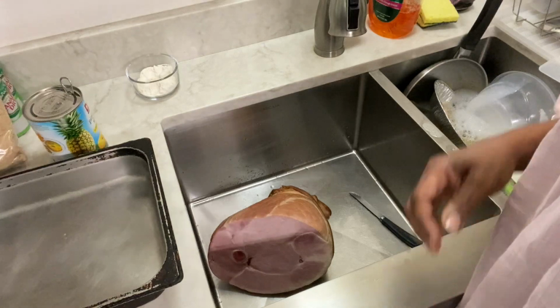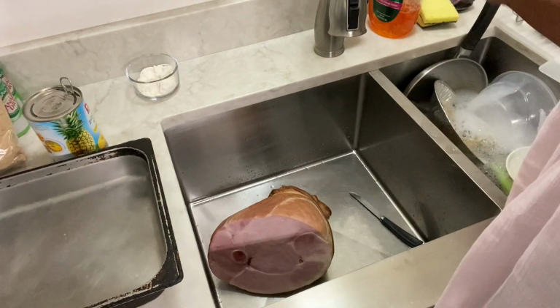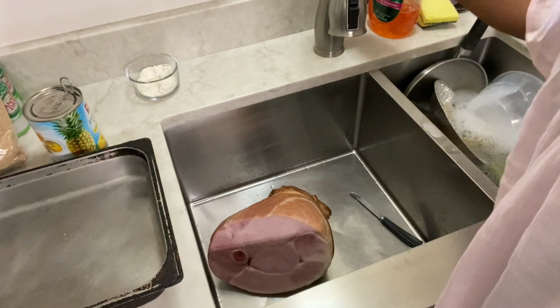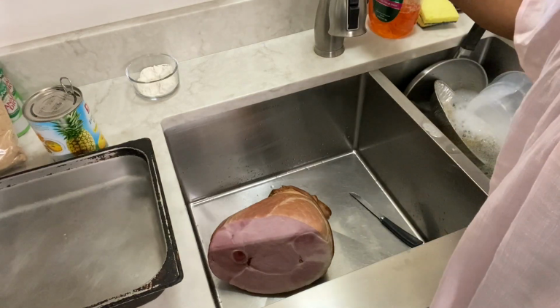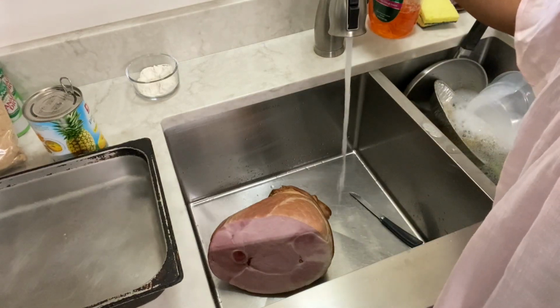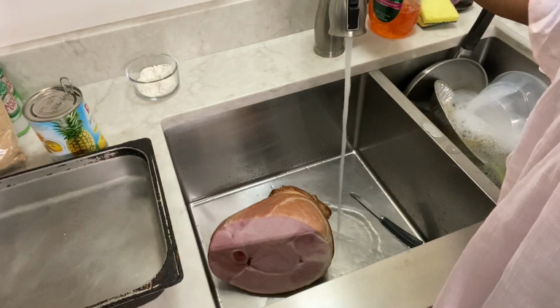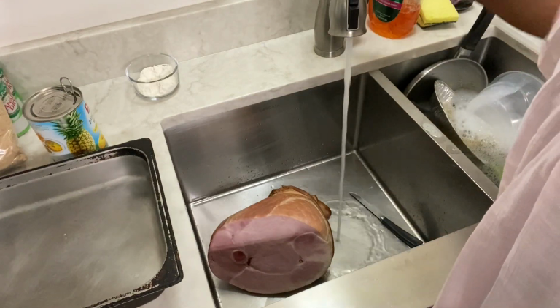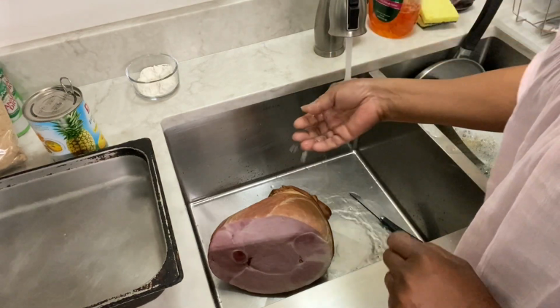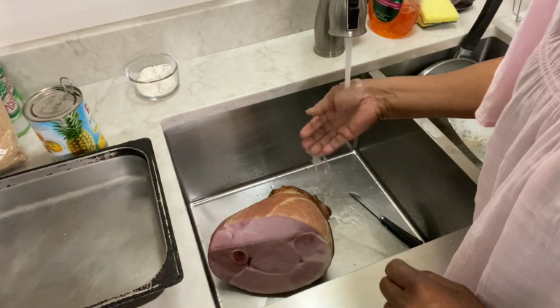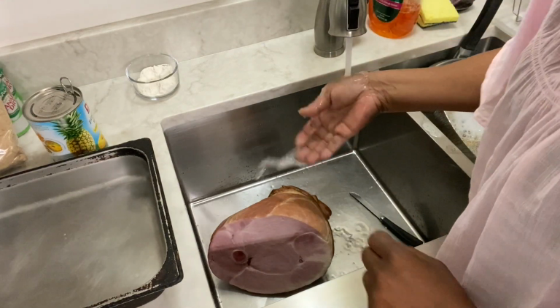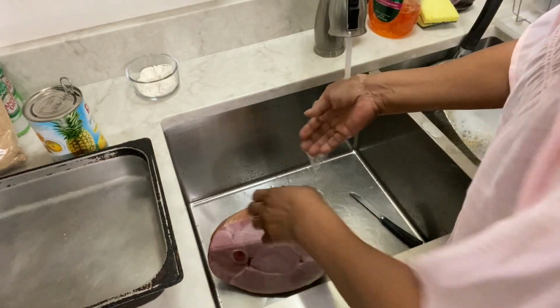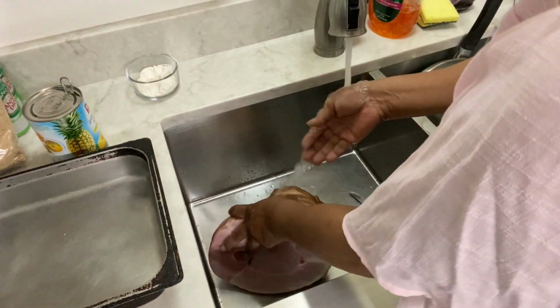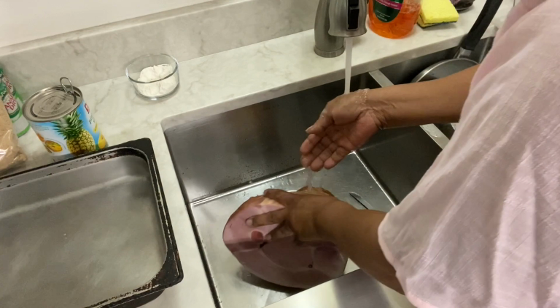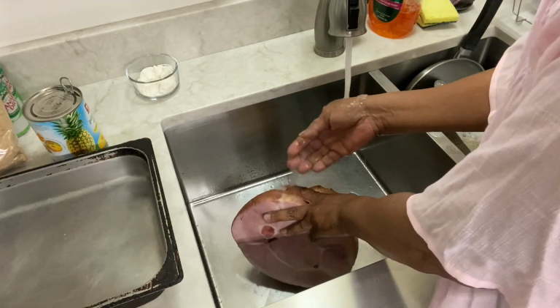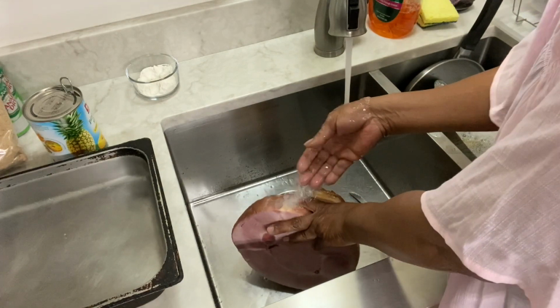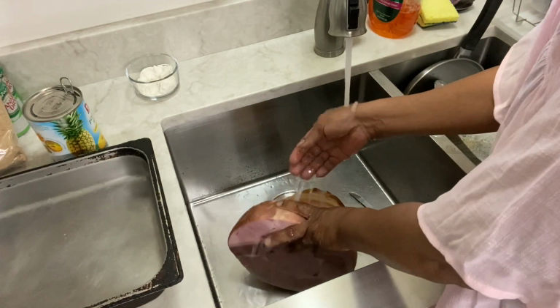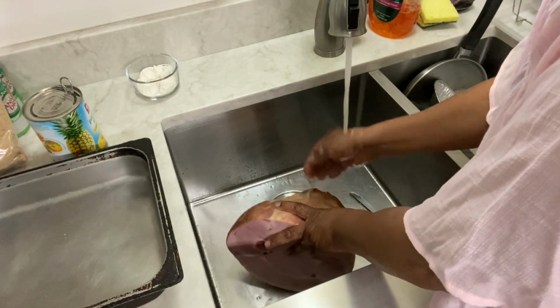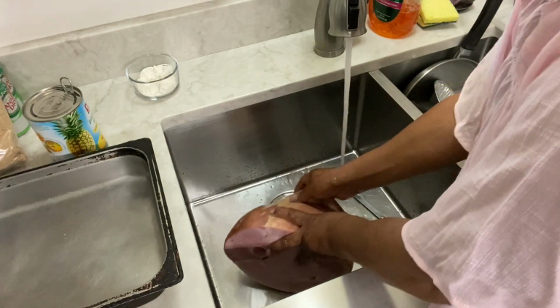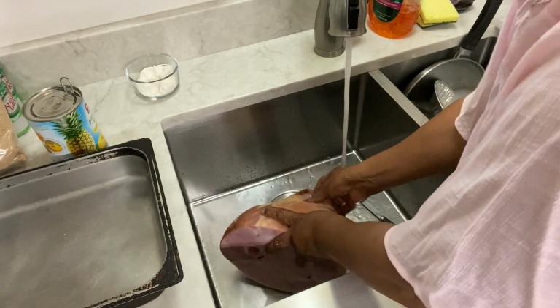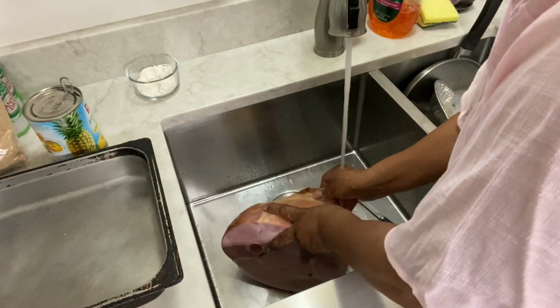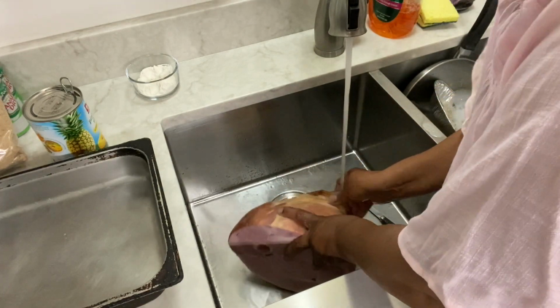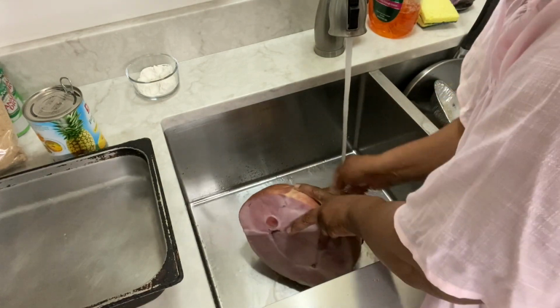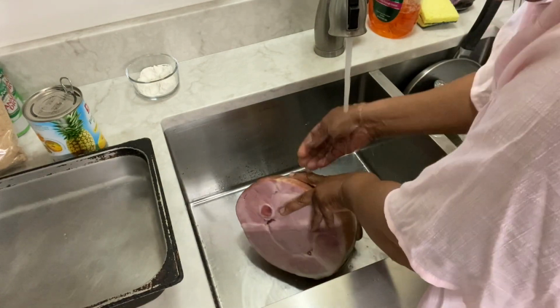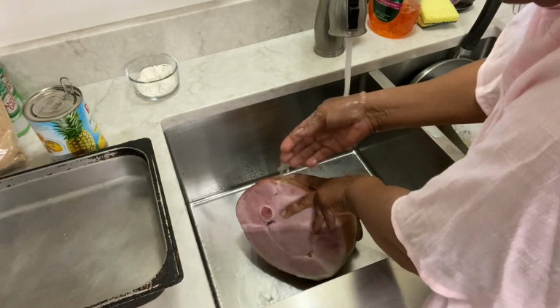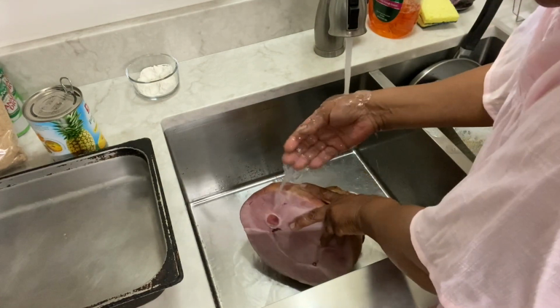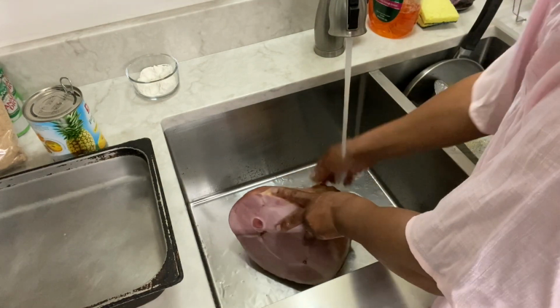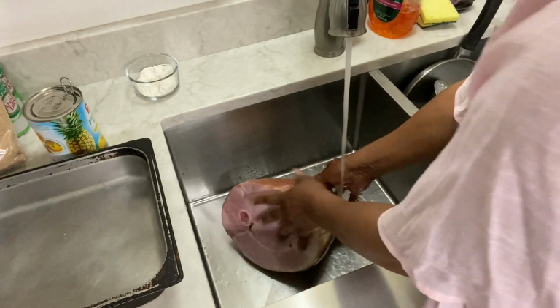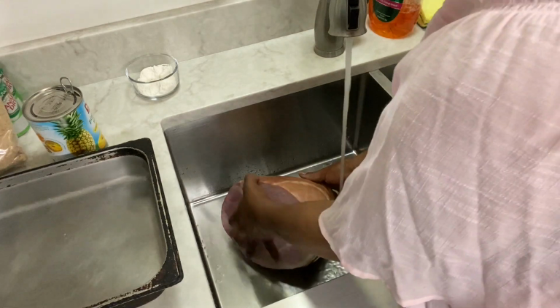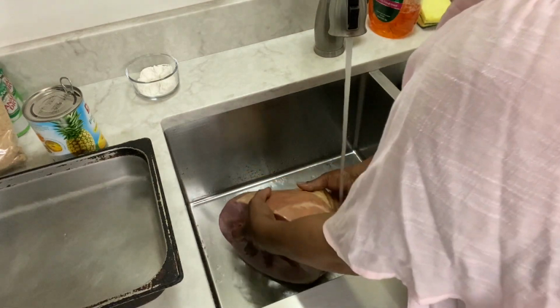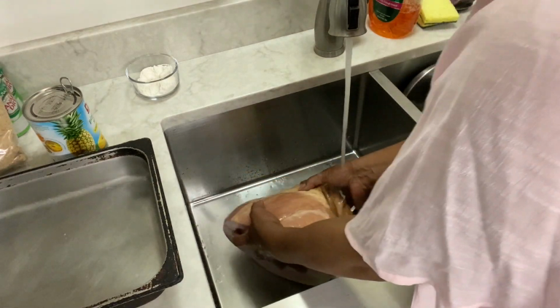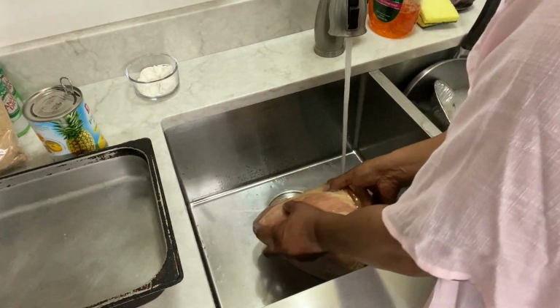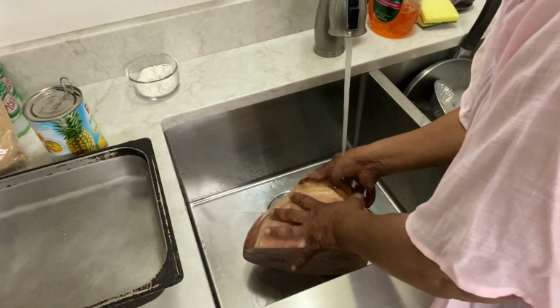Good morning again, you all. Hope you're having a good Easter morning. I just wanted to show you really fast how I fix my ham.